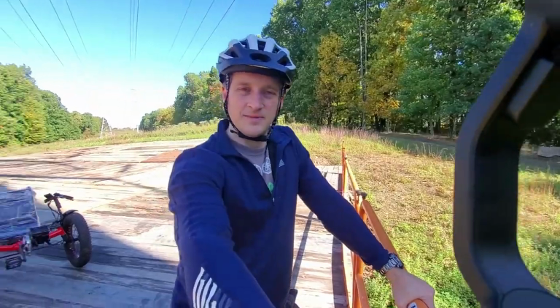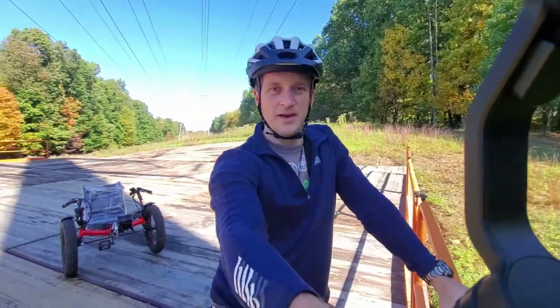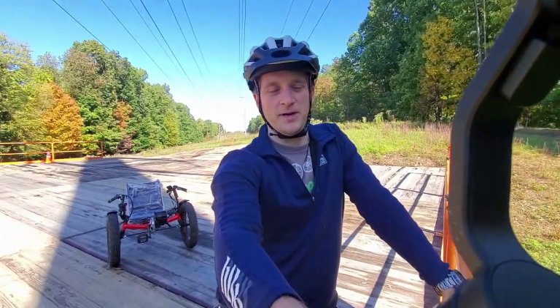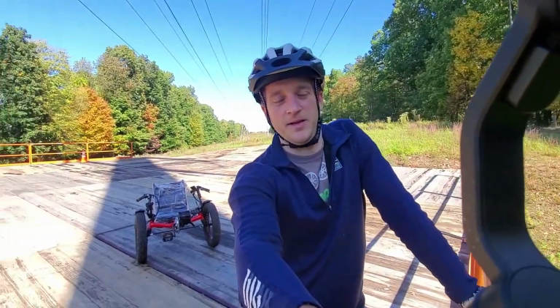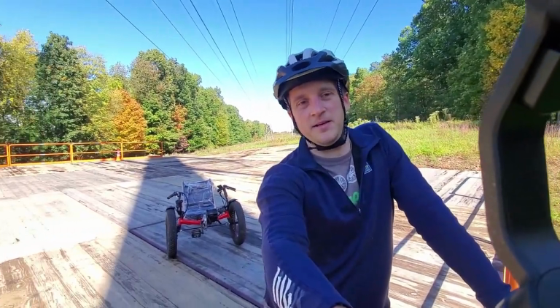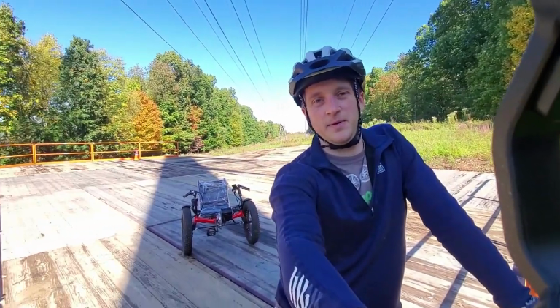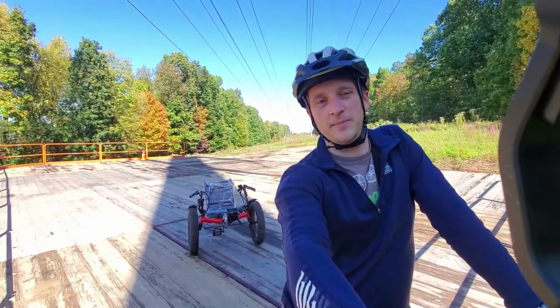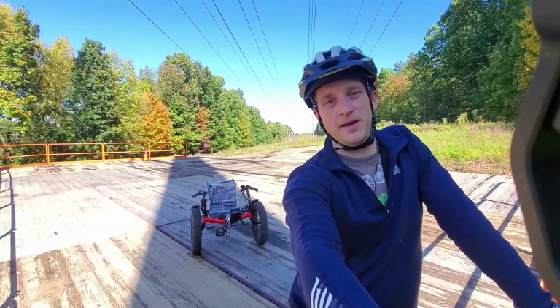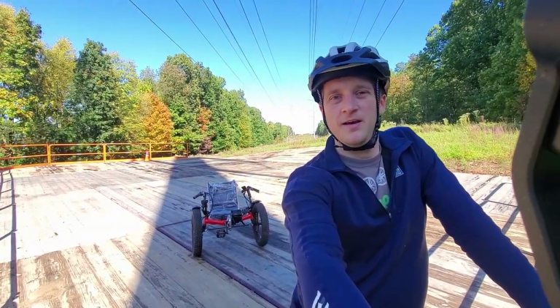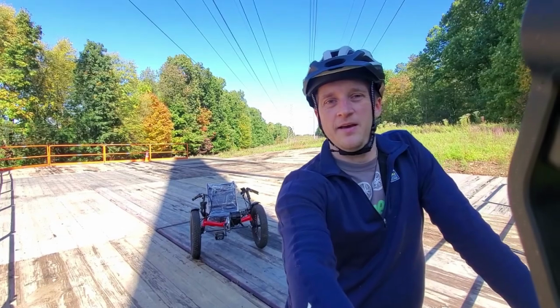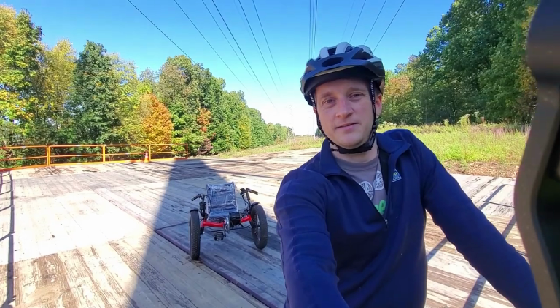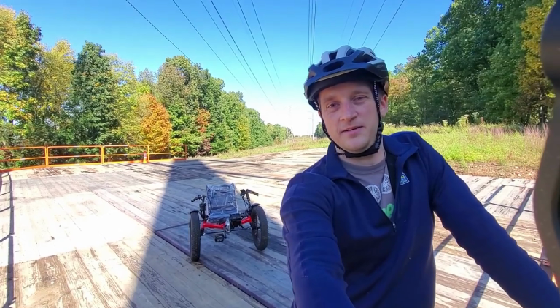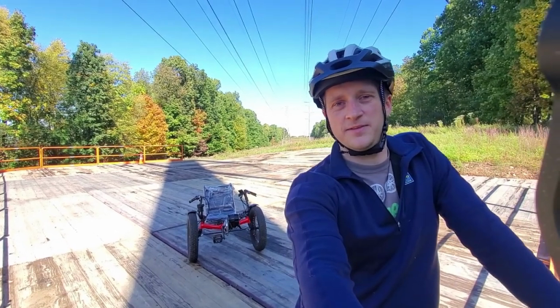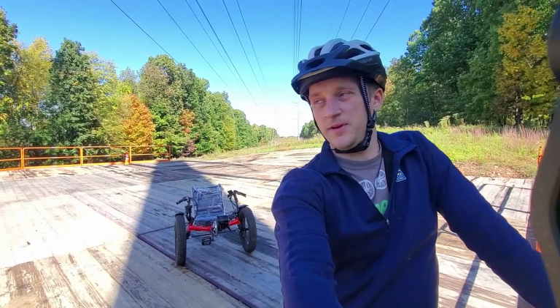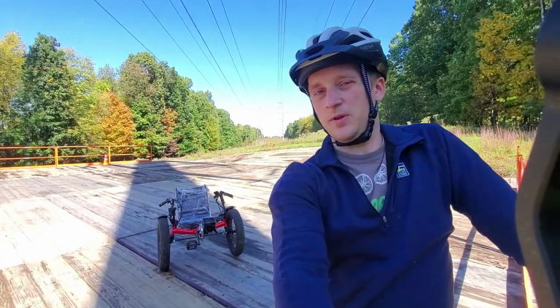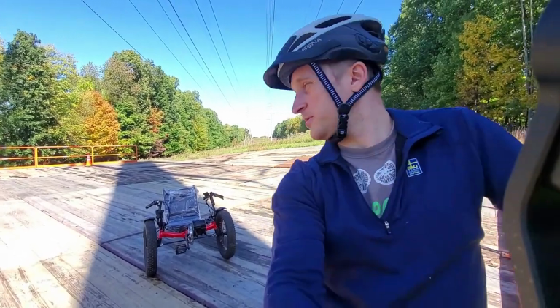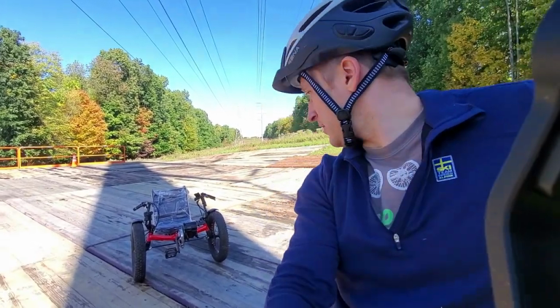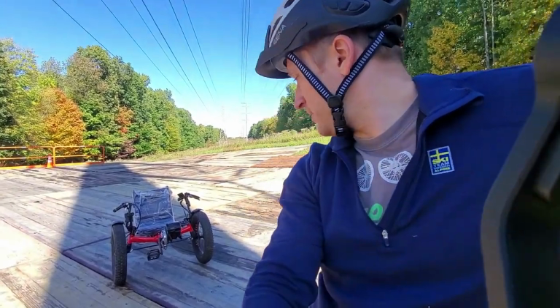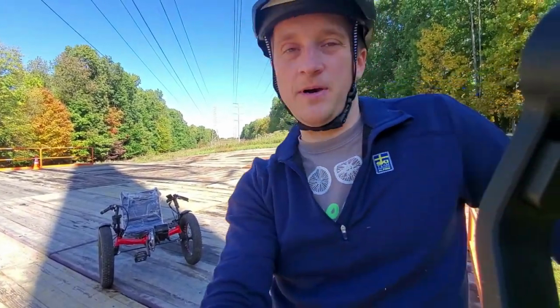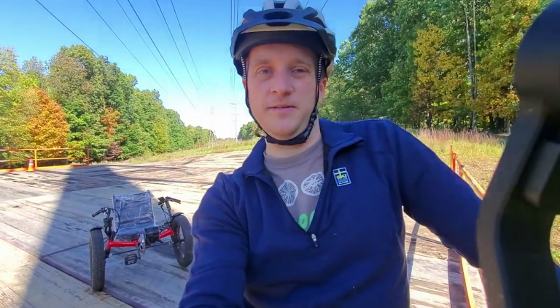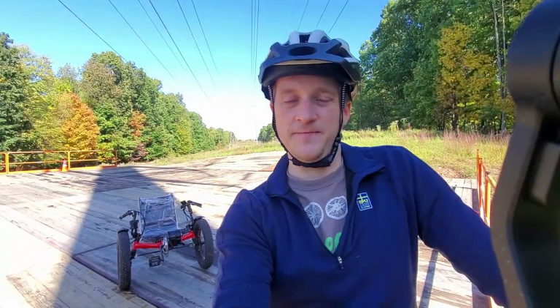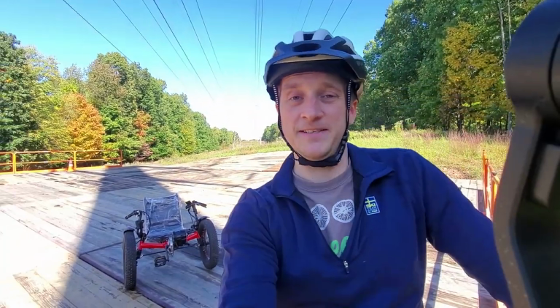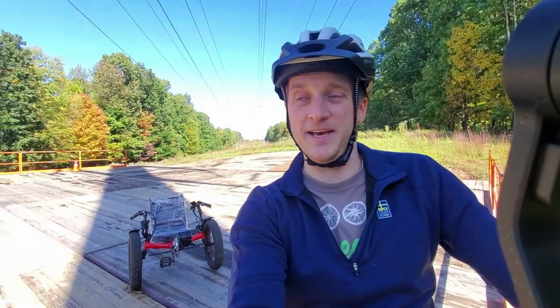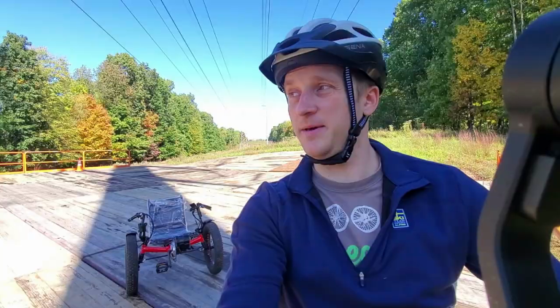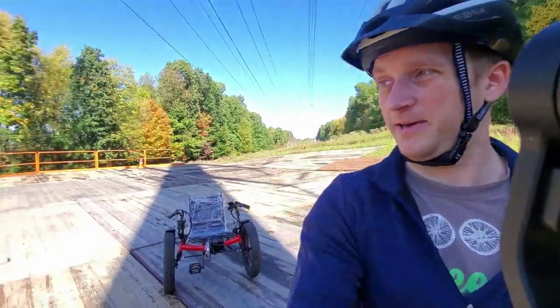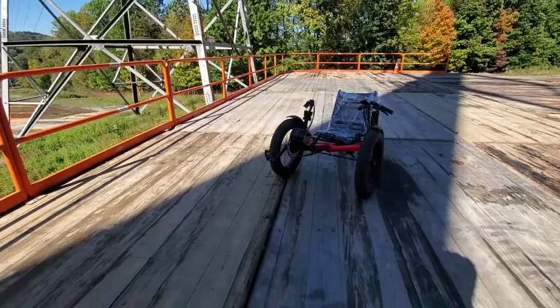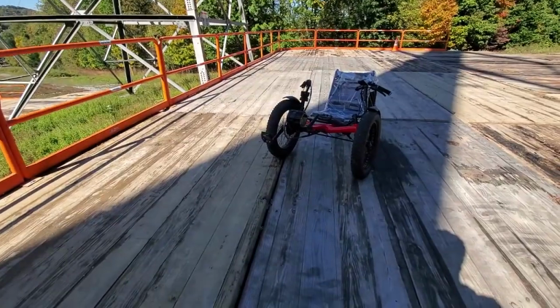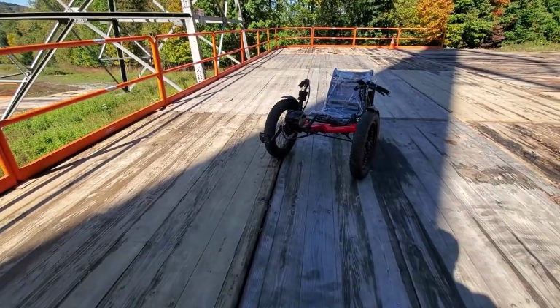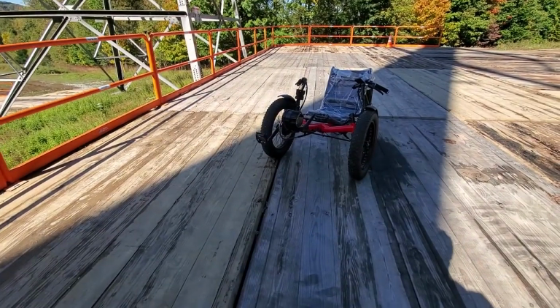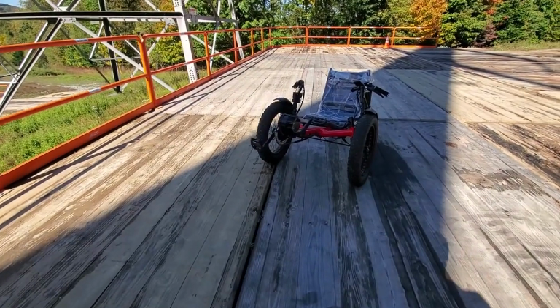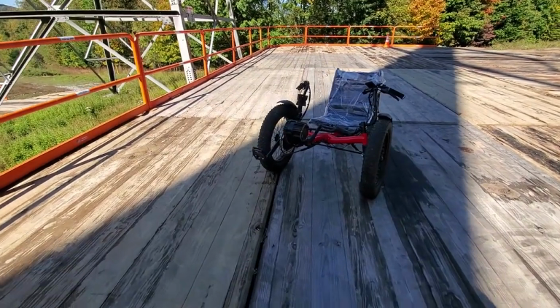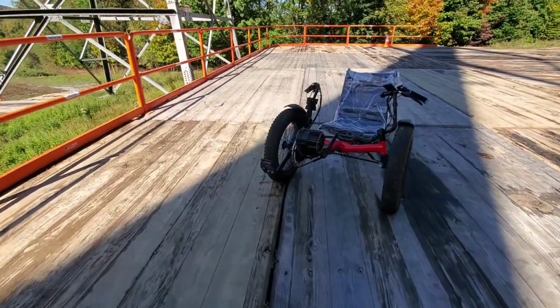Hey guys, my name is Dennis and I'm a bike mechanic. In this video I would like to speak a little bit about a fat-tire e-bike. I had so much fun with that thing.